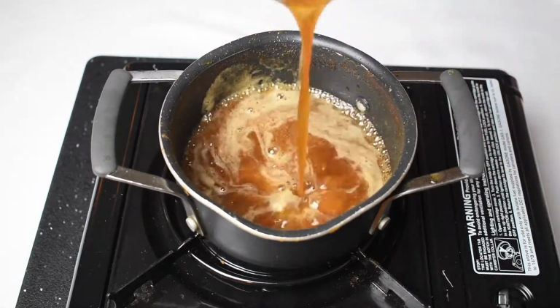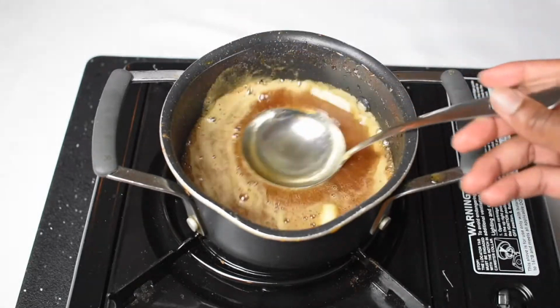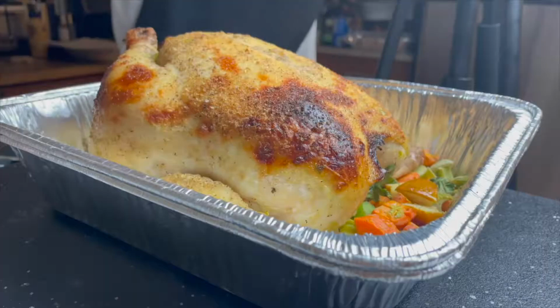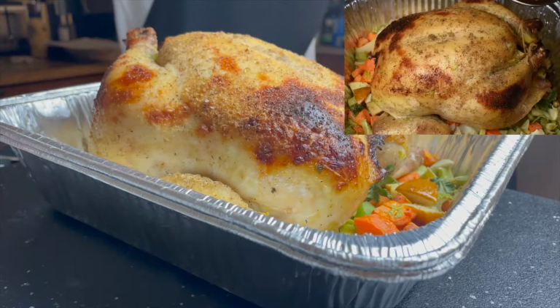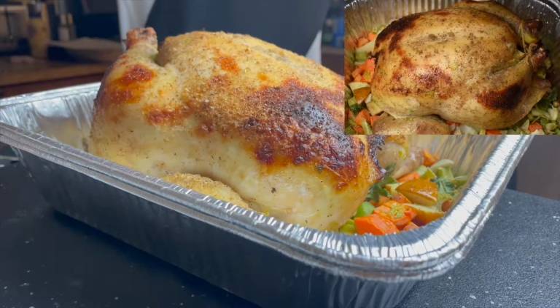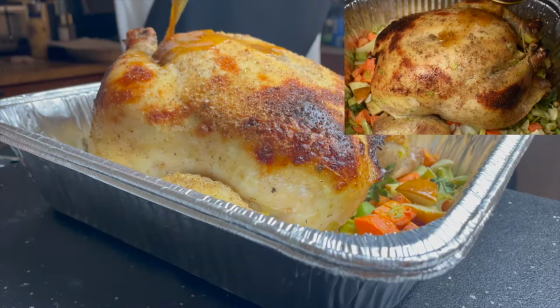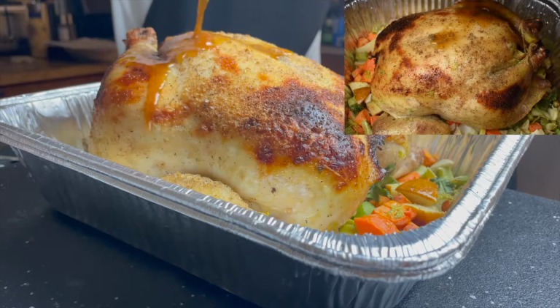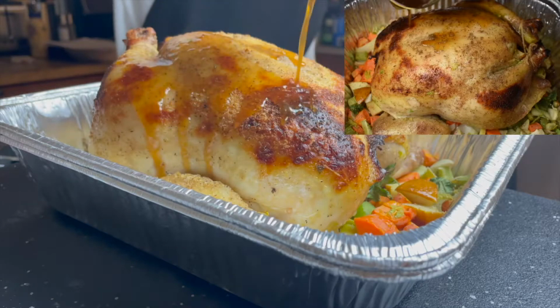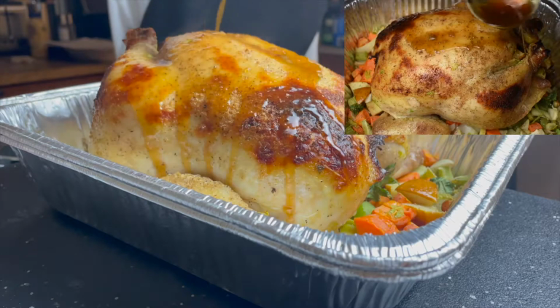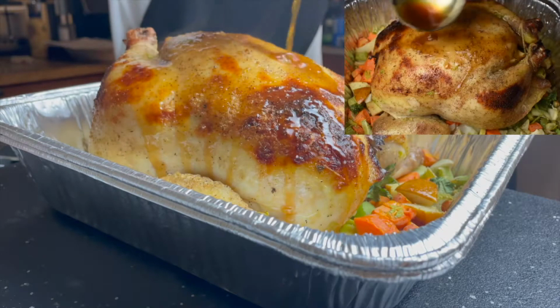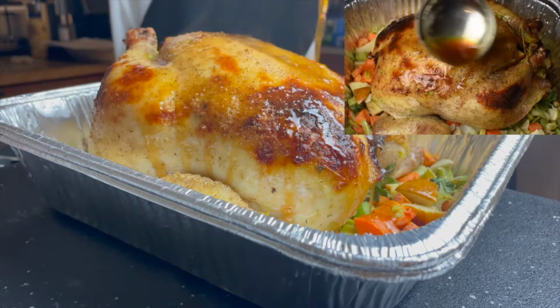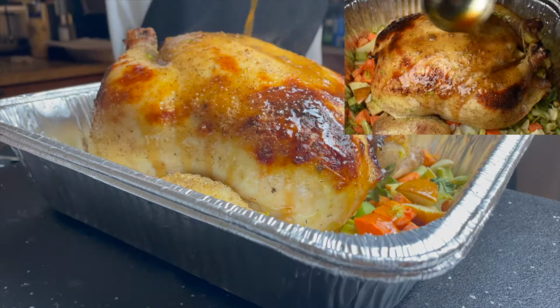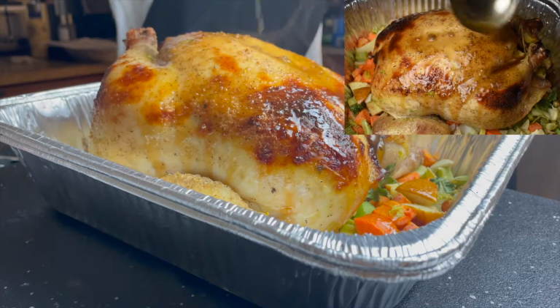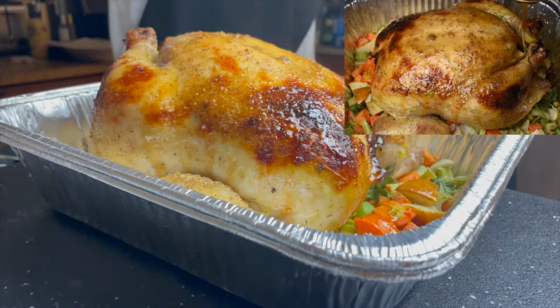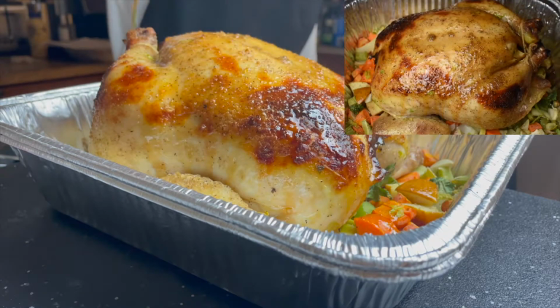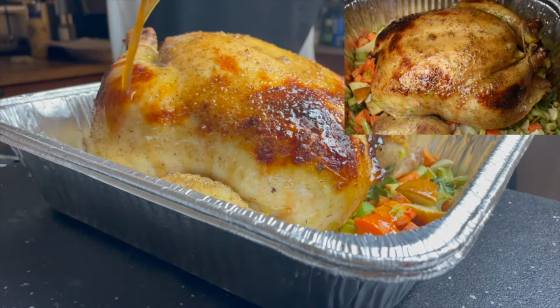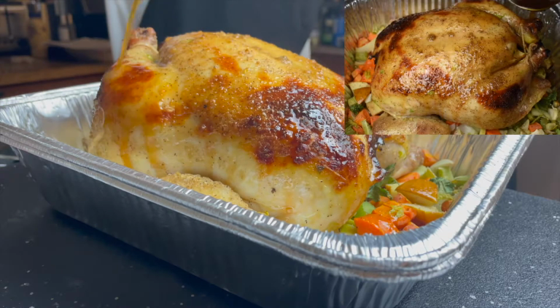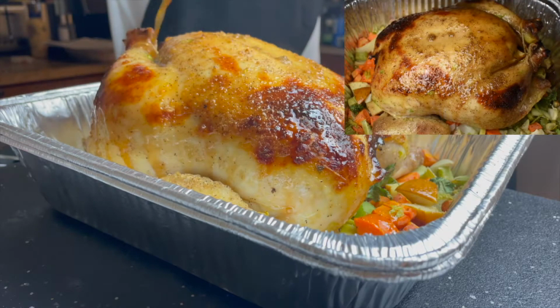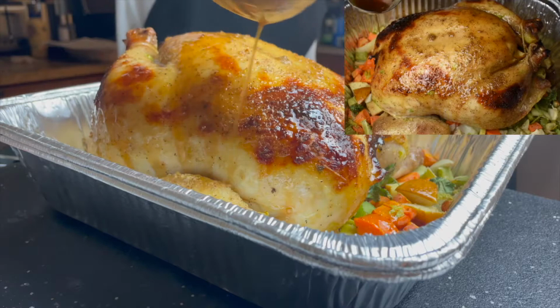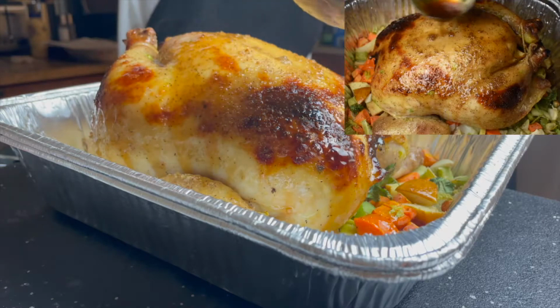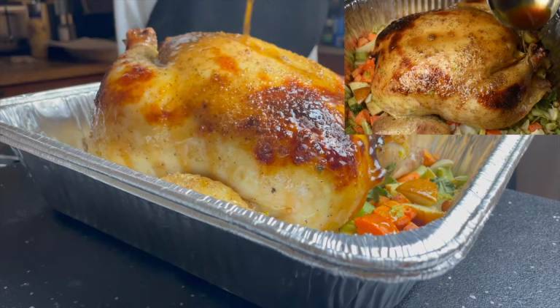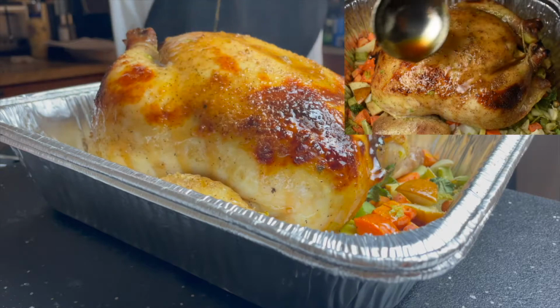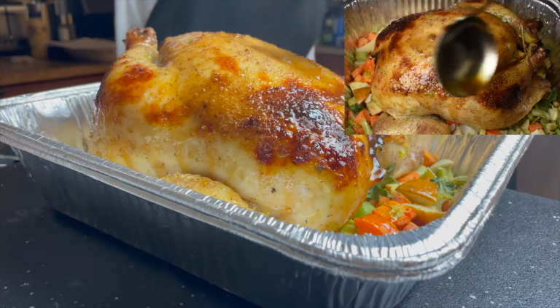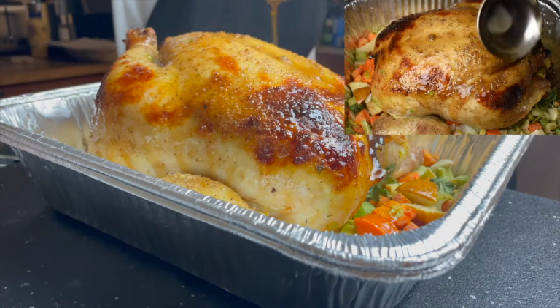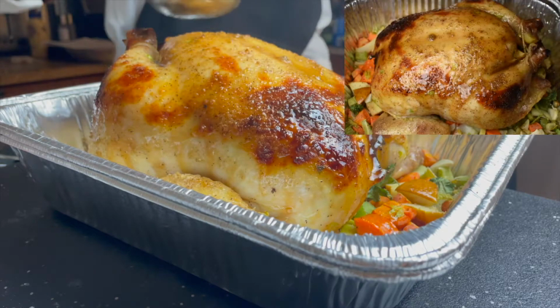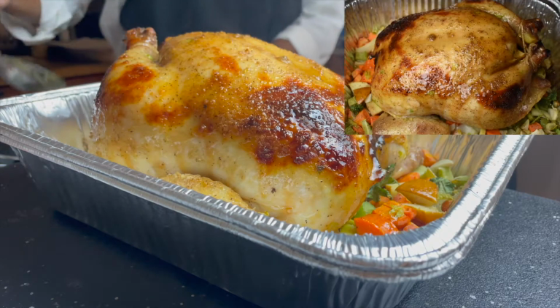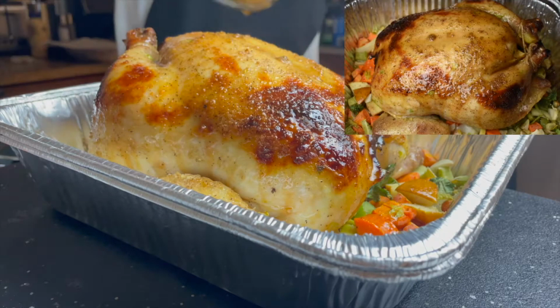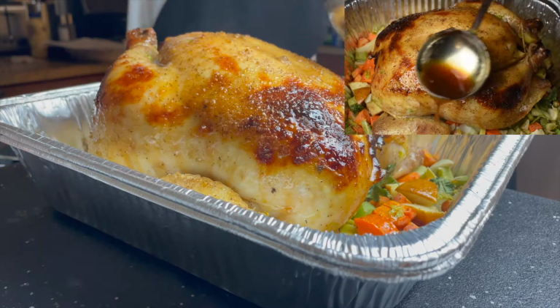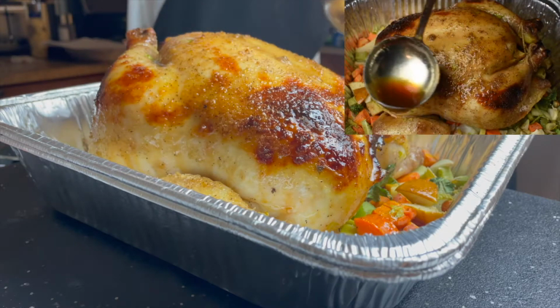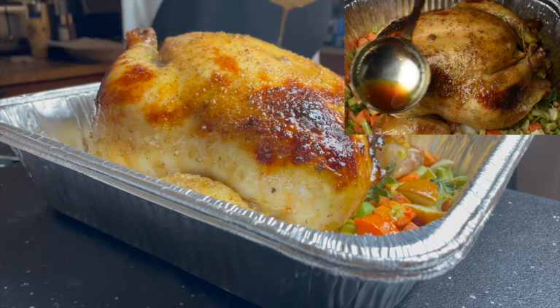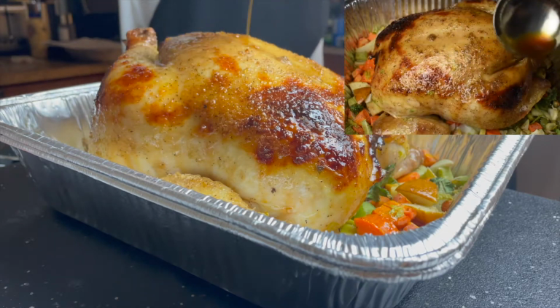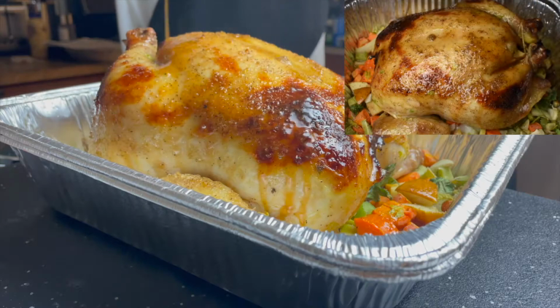Here's the fun part — the chicken is almost done, so we're going to start to glaze it. Every few minutes or so, take it out of the oven, glaze it, turn it, and make sure it's cooking evenly.